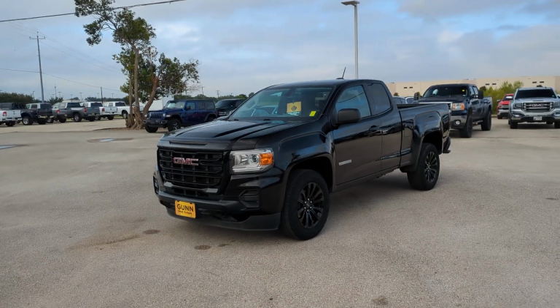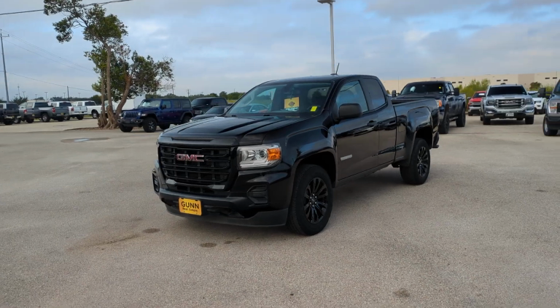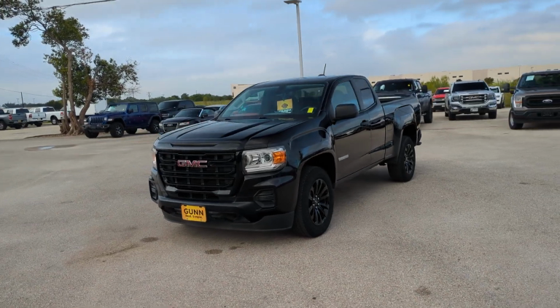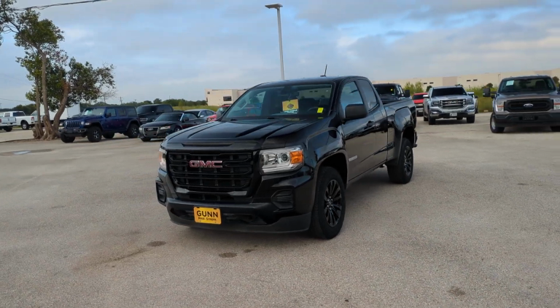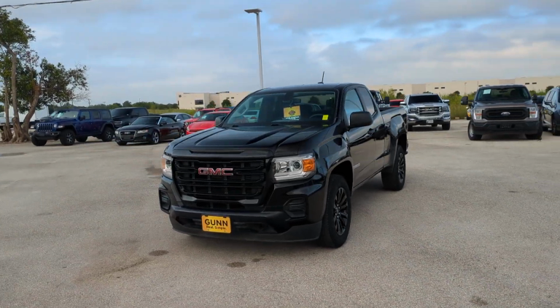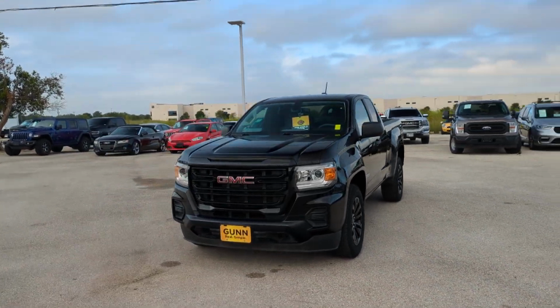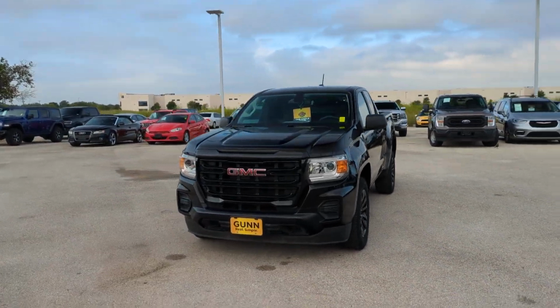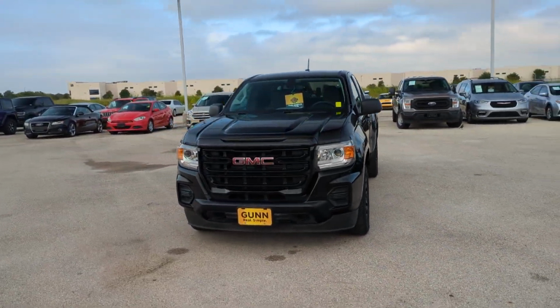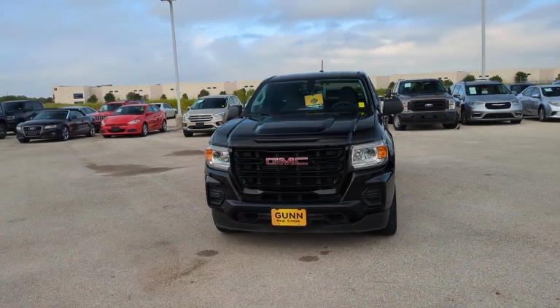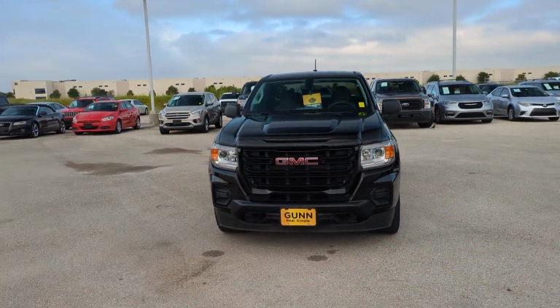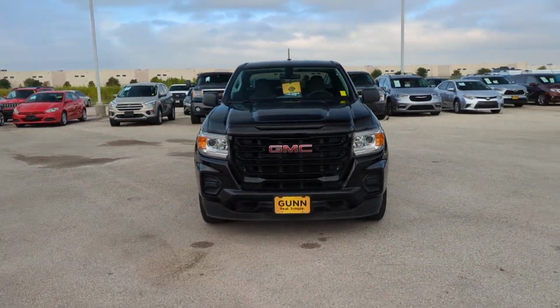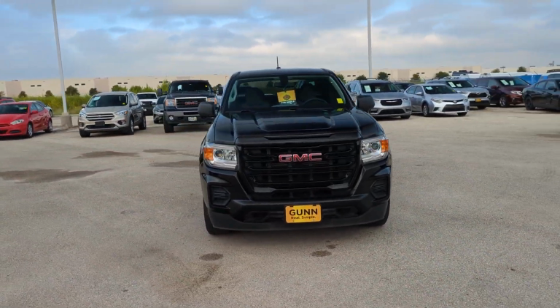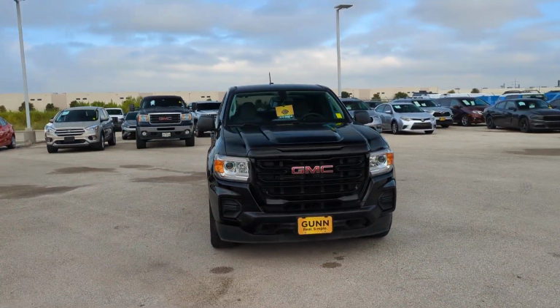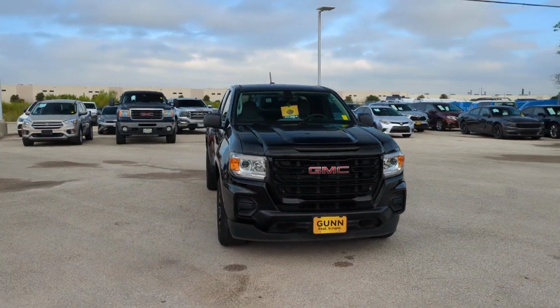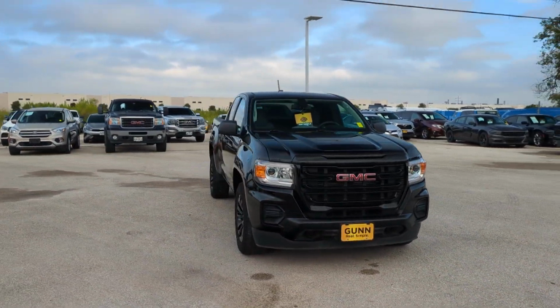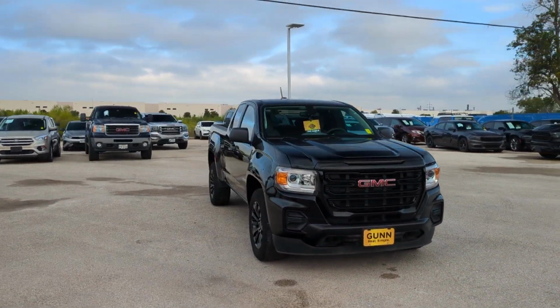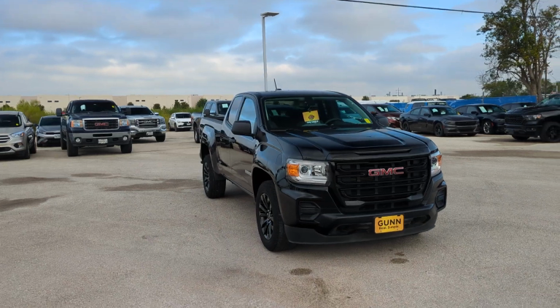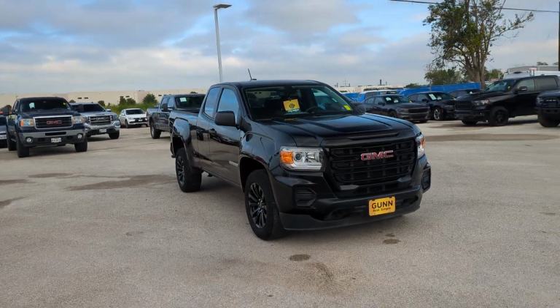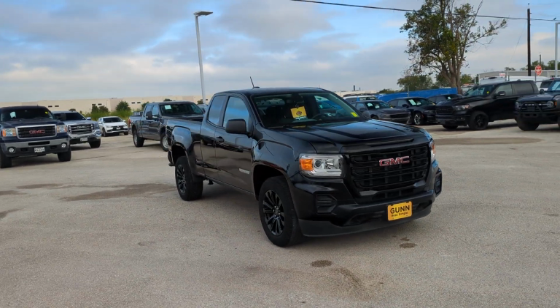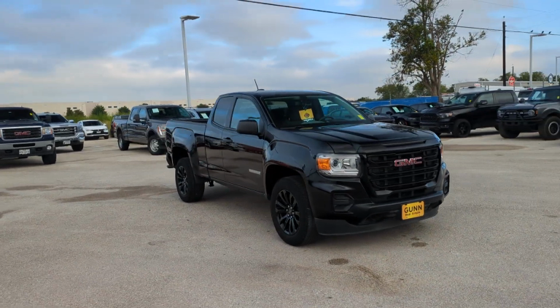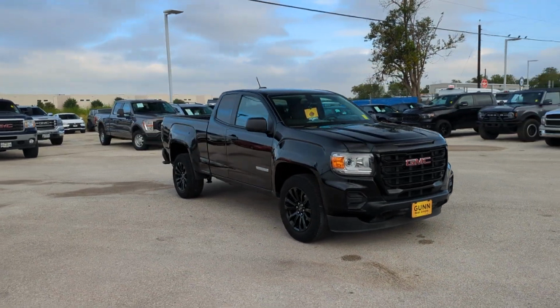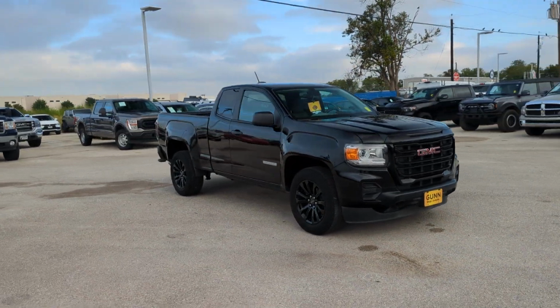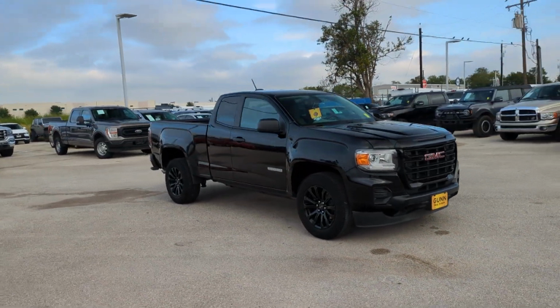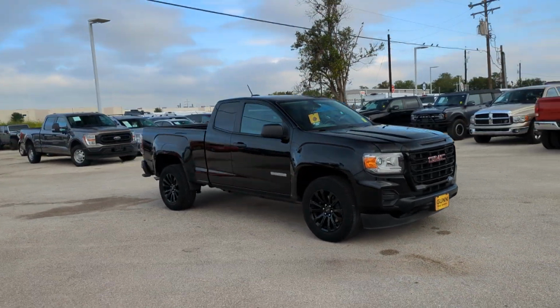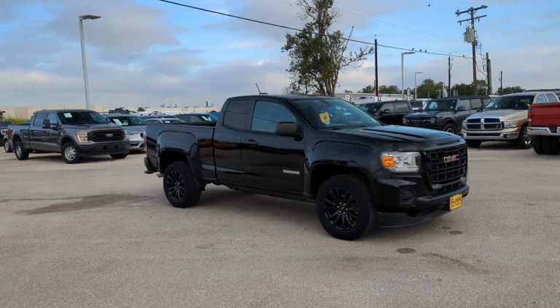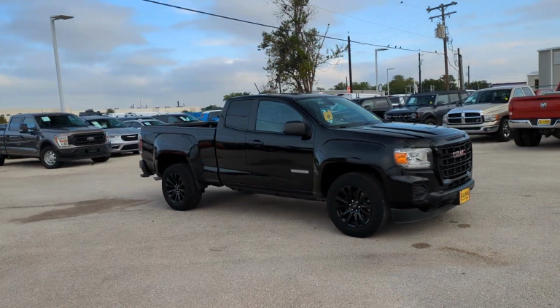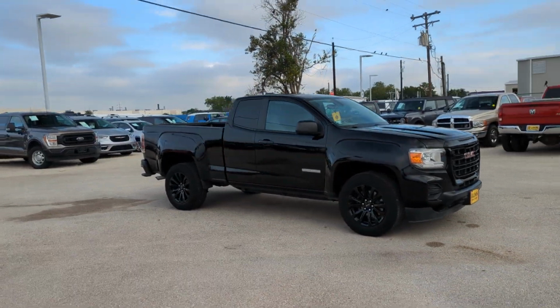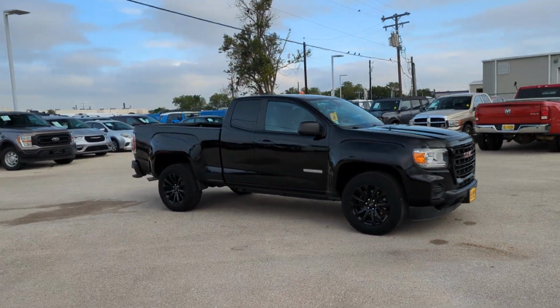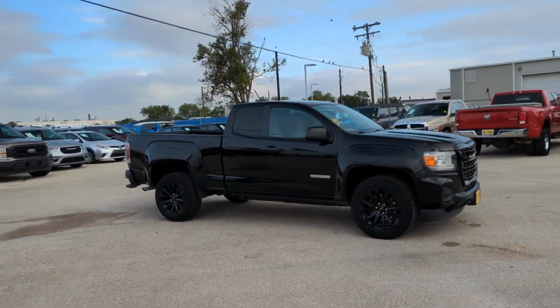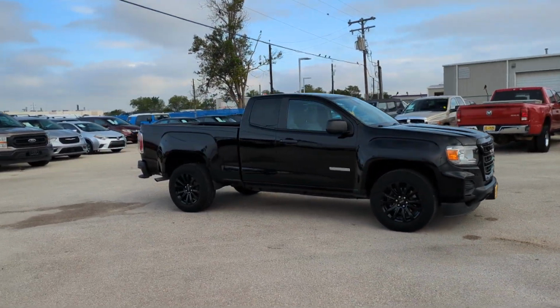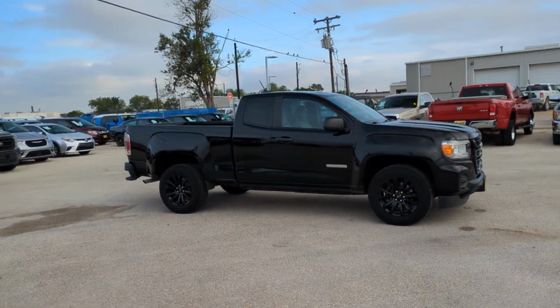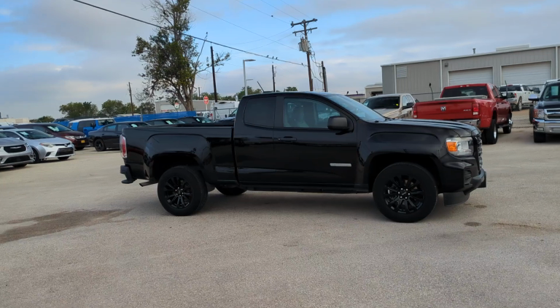You'll have love at first sight with the 2021 GMC Canyon. With less than 20,000 miles on the odometer, this vehicle provides excellent value.